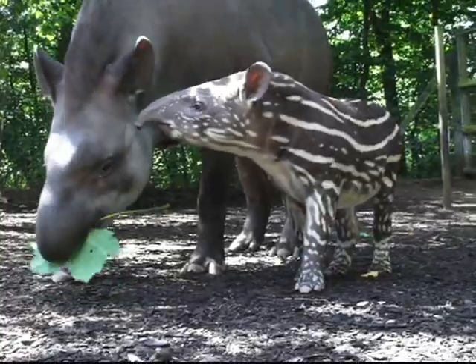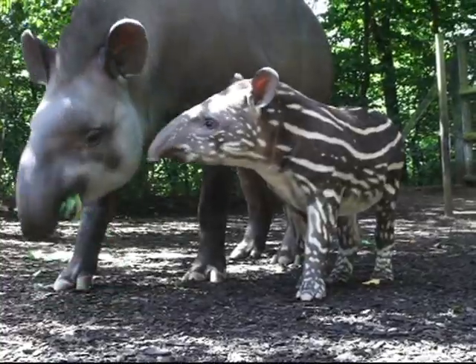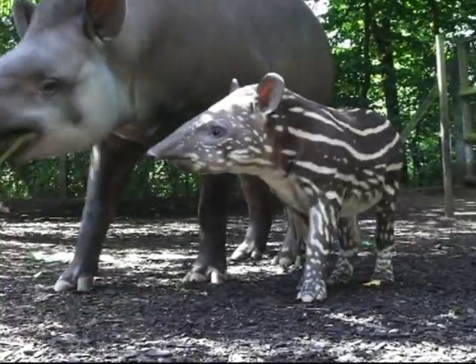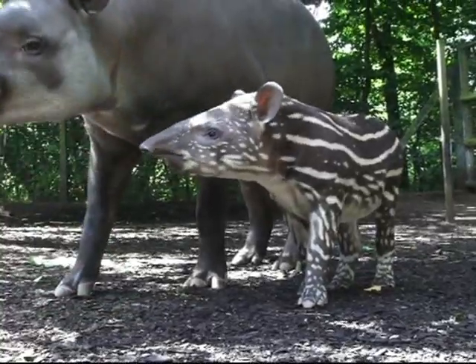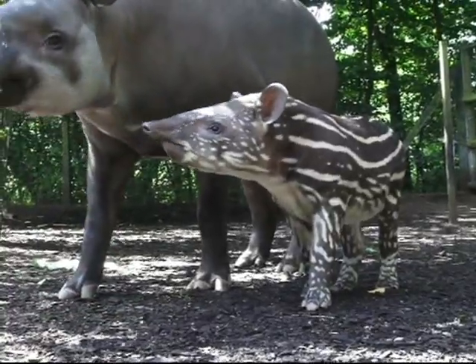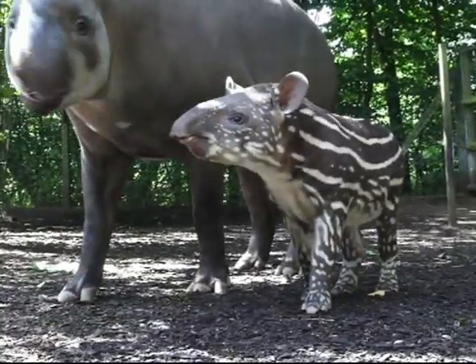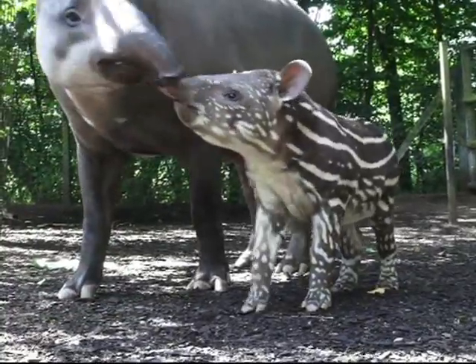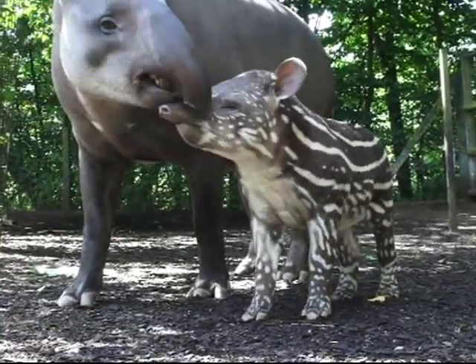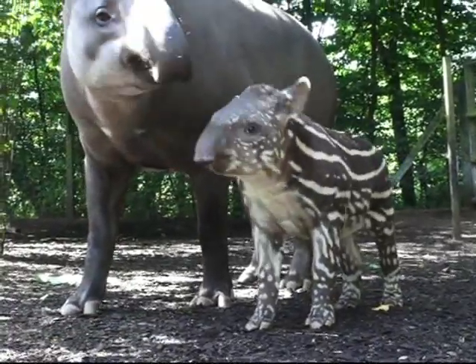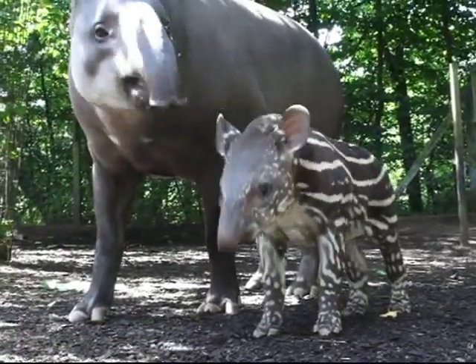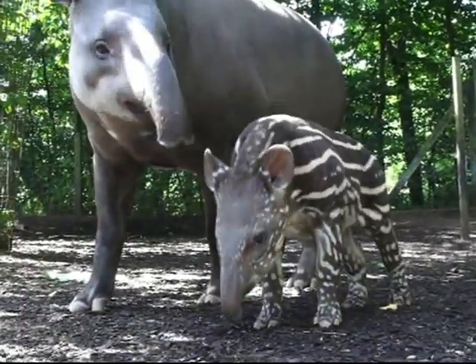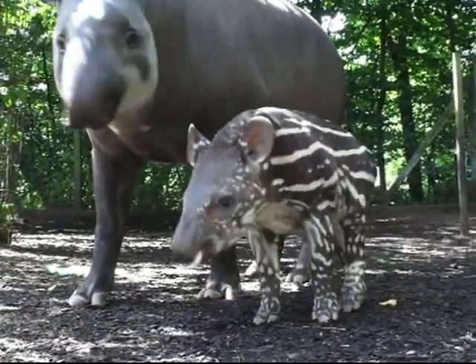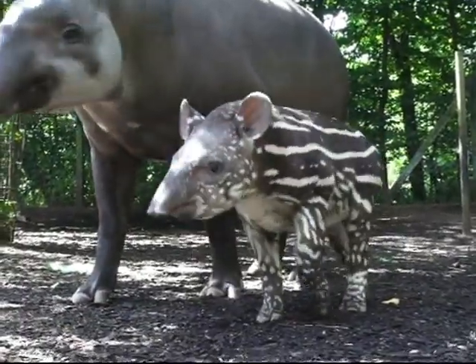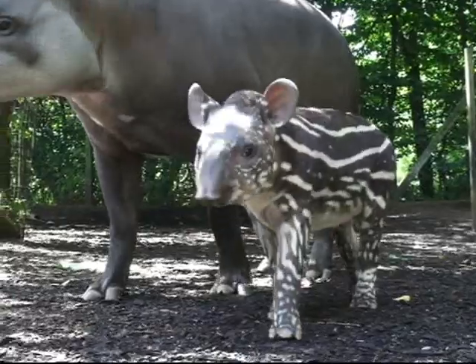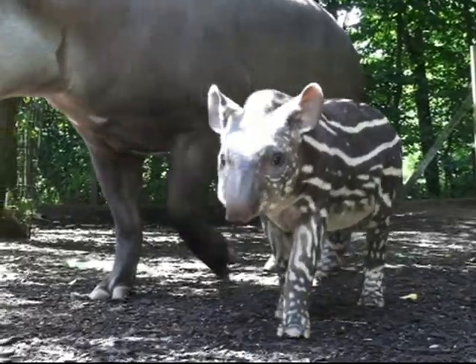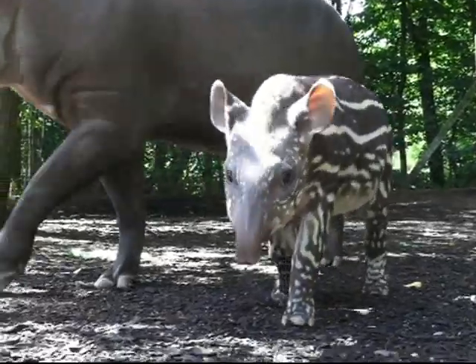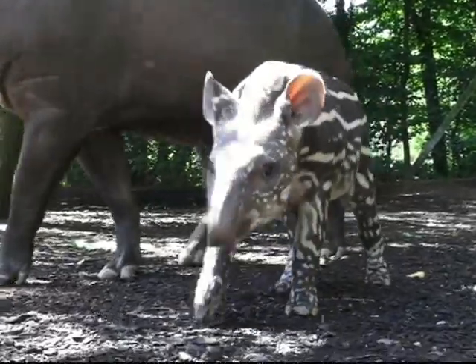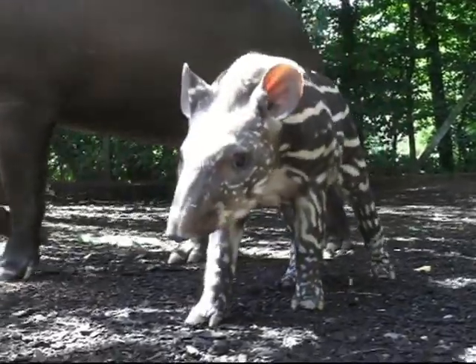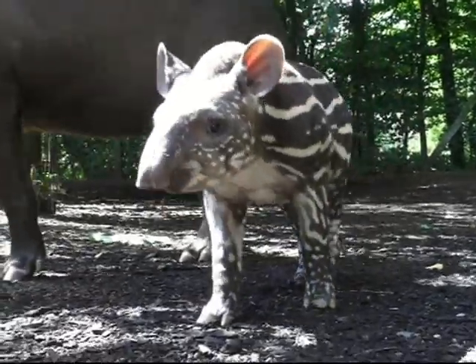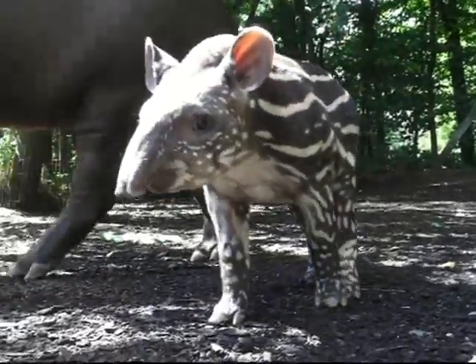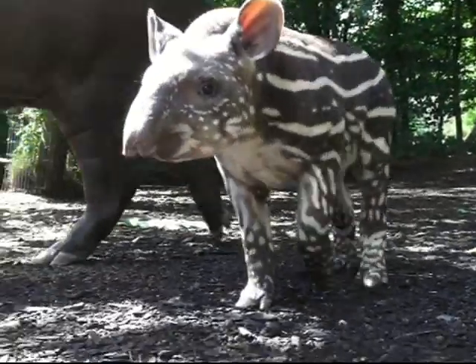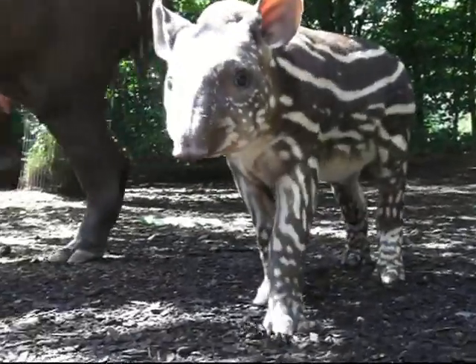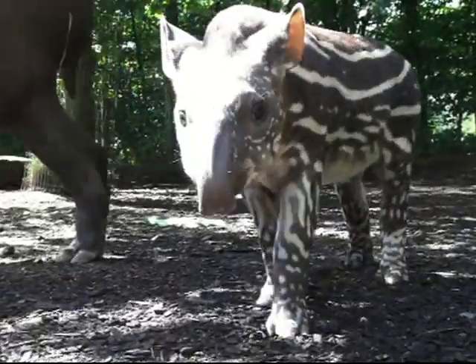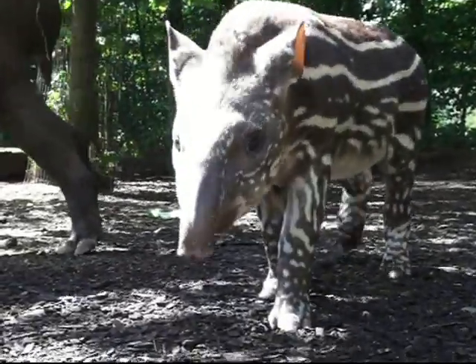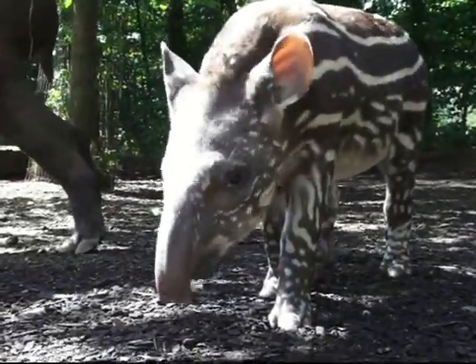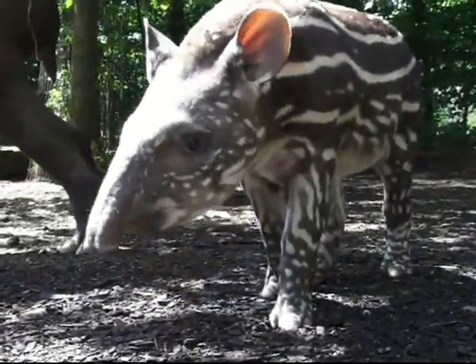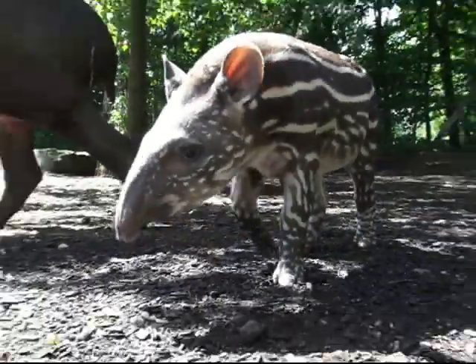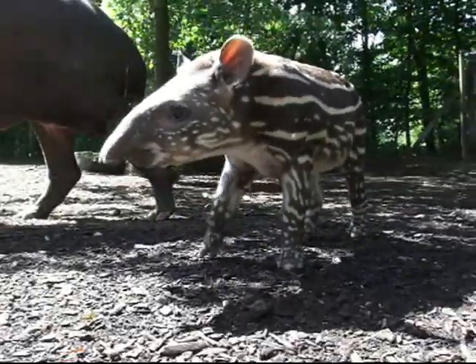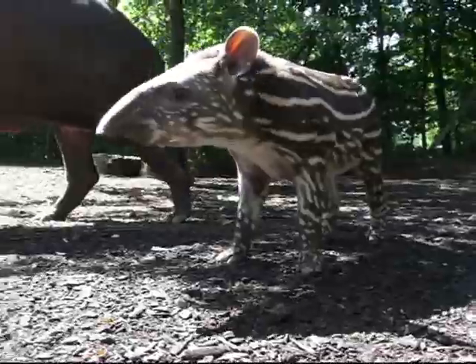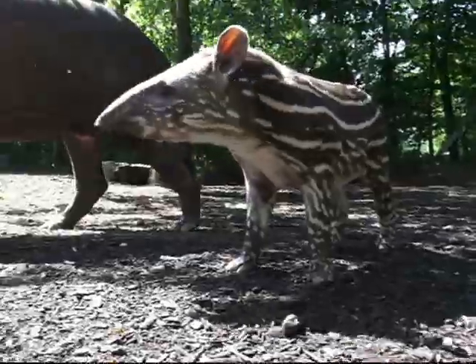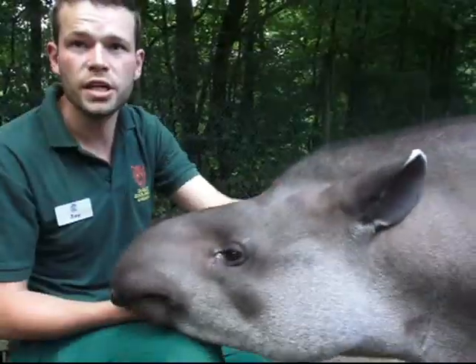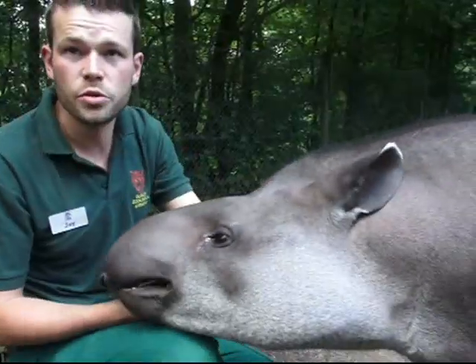Eve was born with stripes which help camouflage them in the wild, but these will disappear during the next six months. These guys come from South America and they're hunted by big cats known as jaguars.